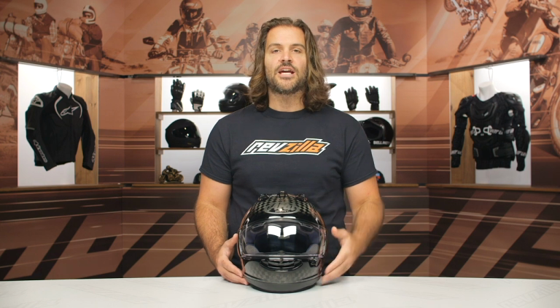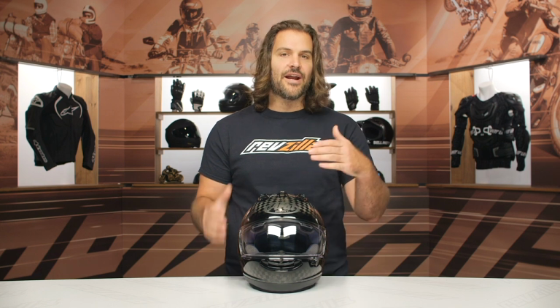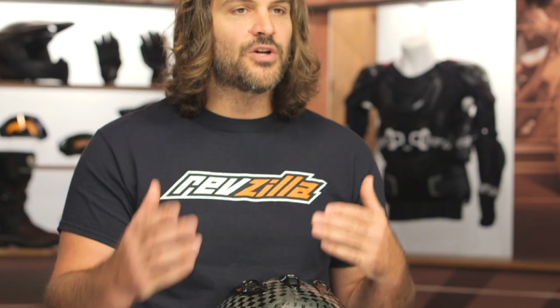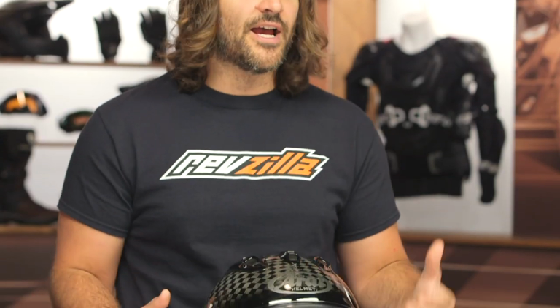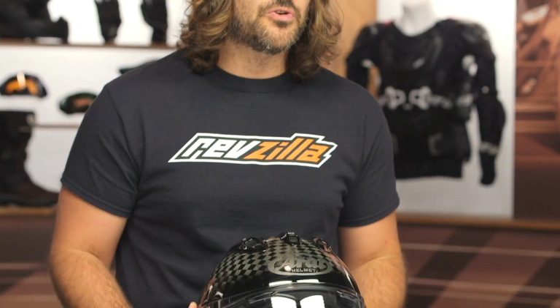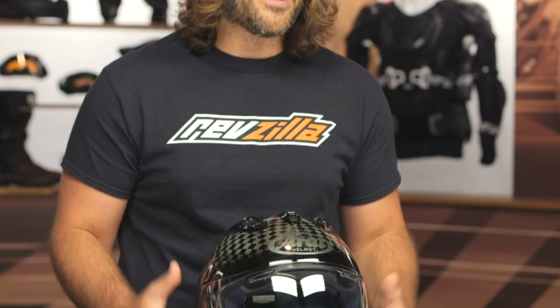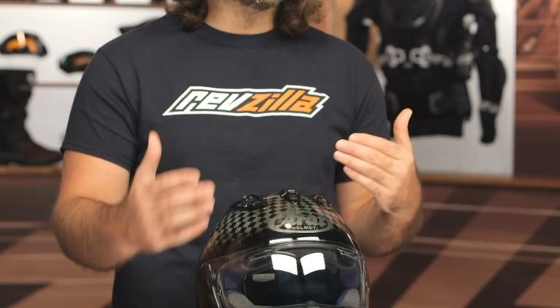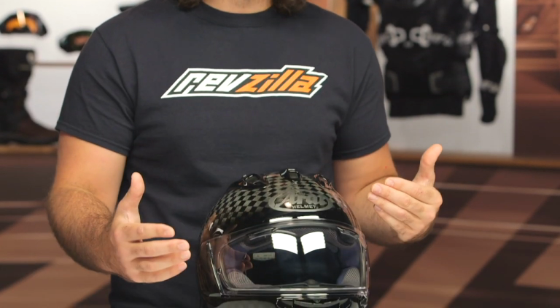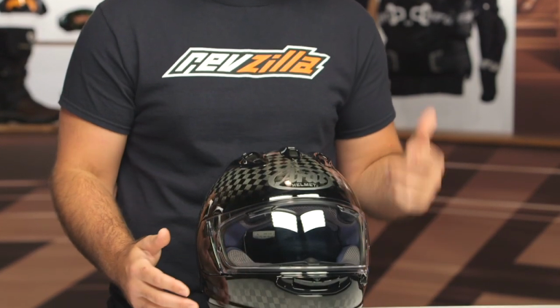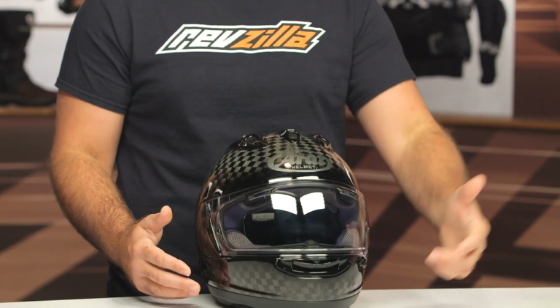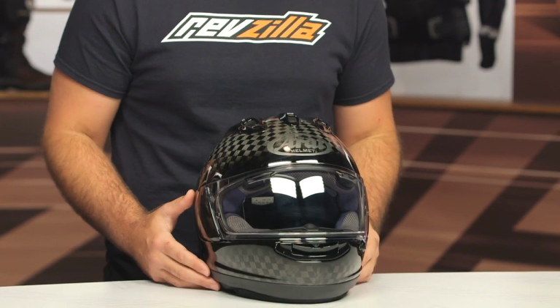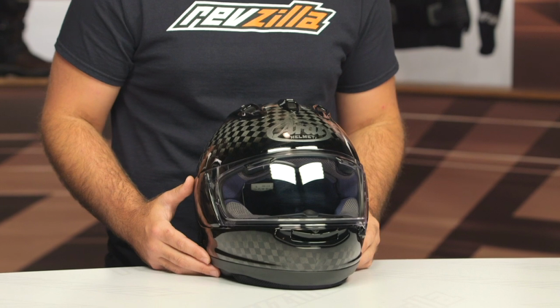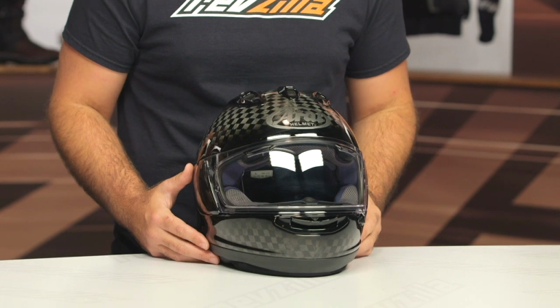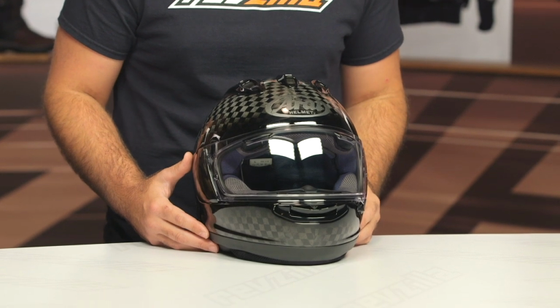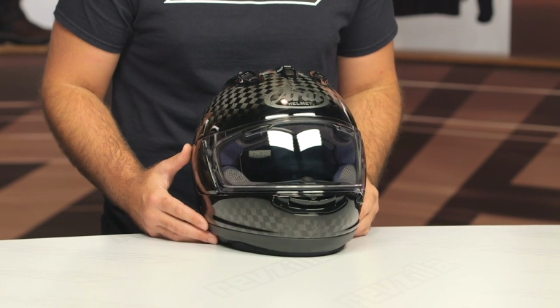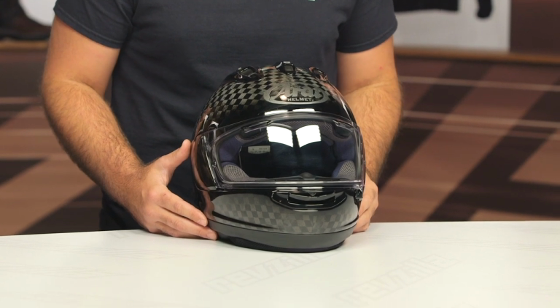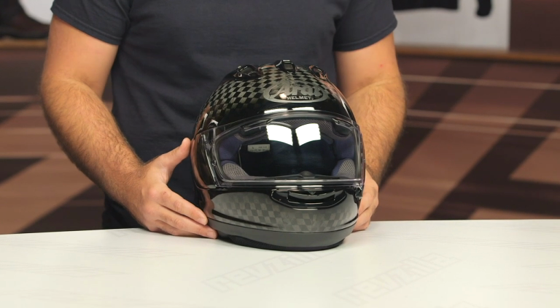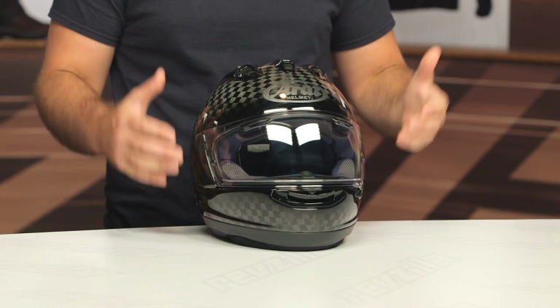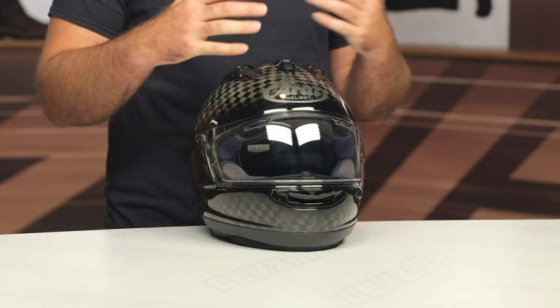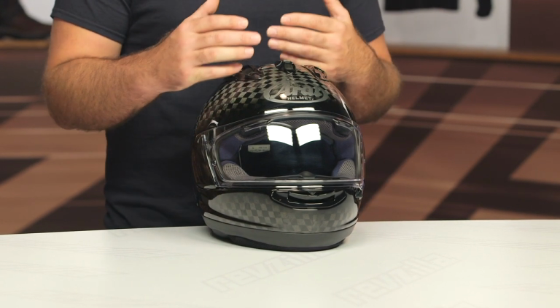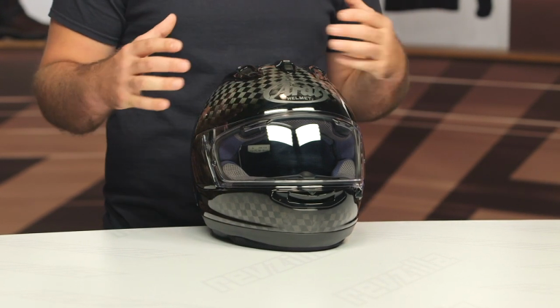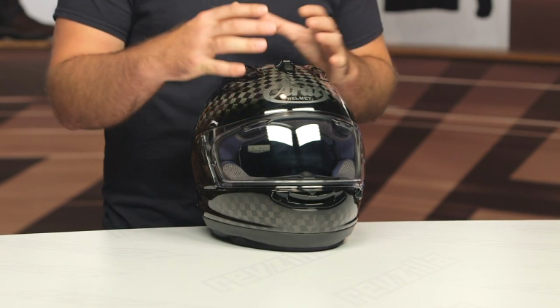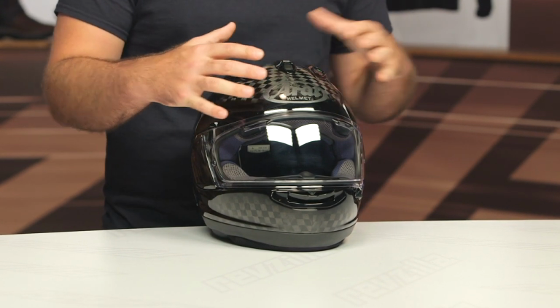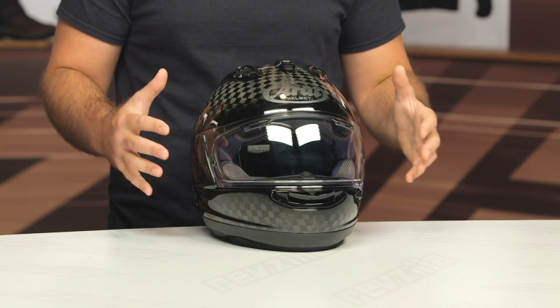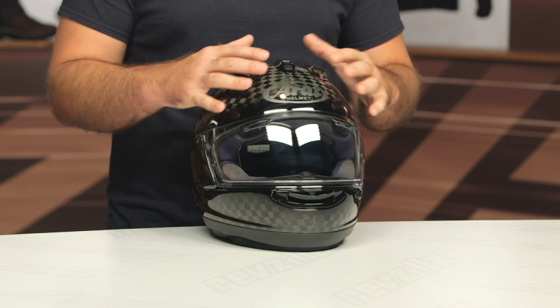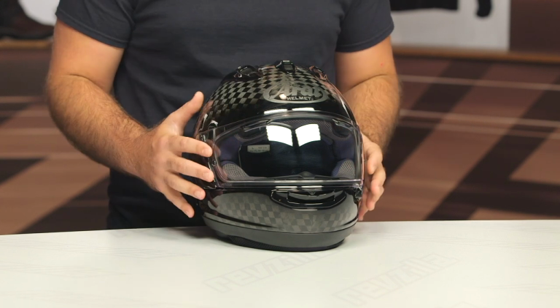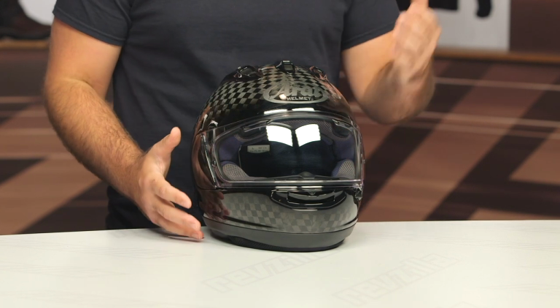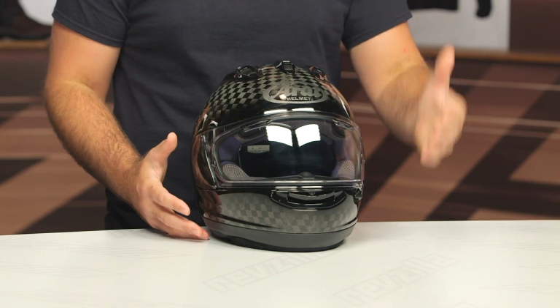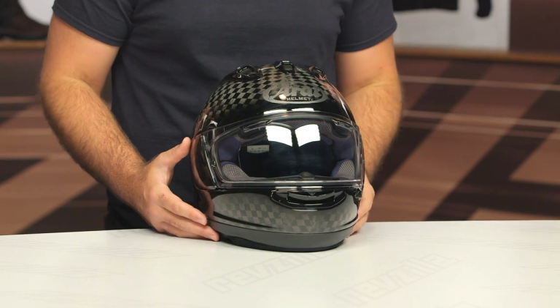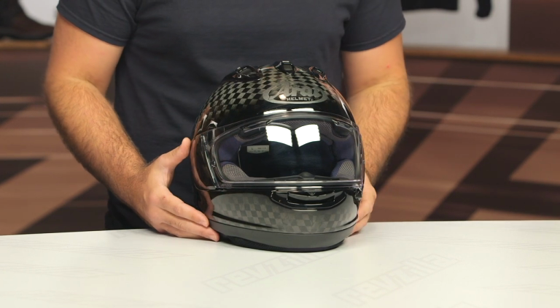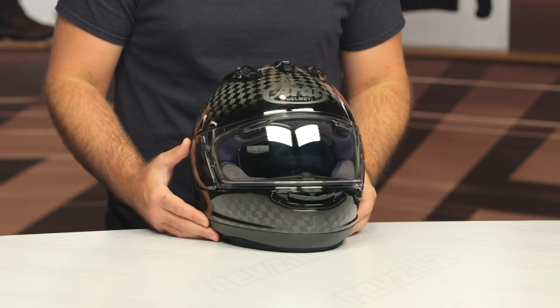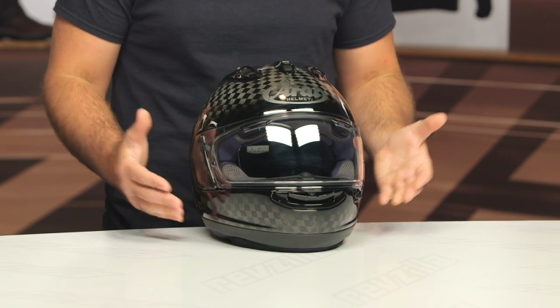If you have any questions as to how to fit a motorcycle helmet, make sure to check out our How to Size and Buy a Motorcycle Helmet Buying Guide, where we talk about the difference with head shape and how to find the right helmet to fit your particular noodle.